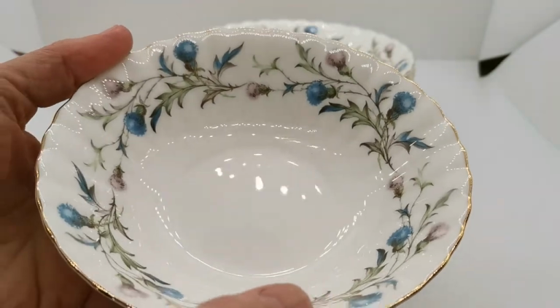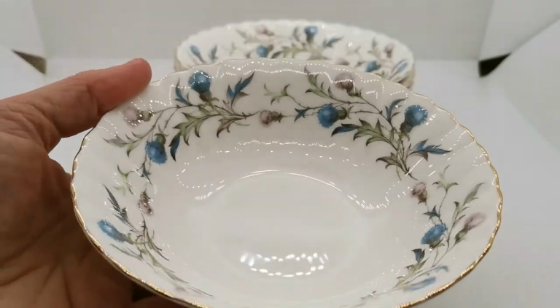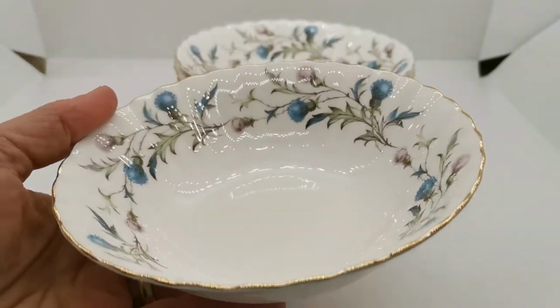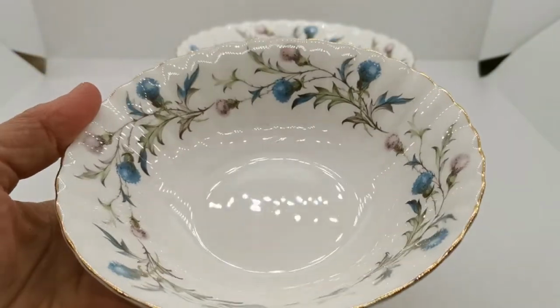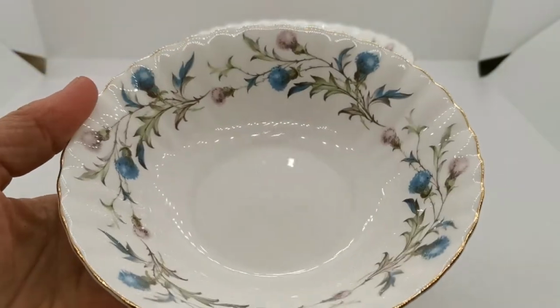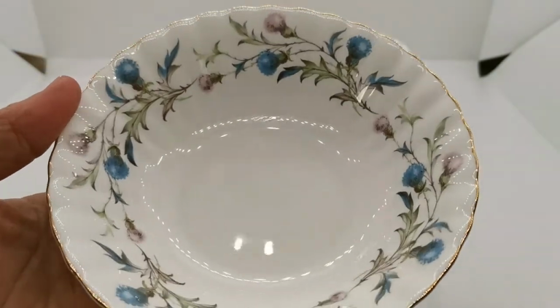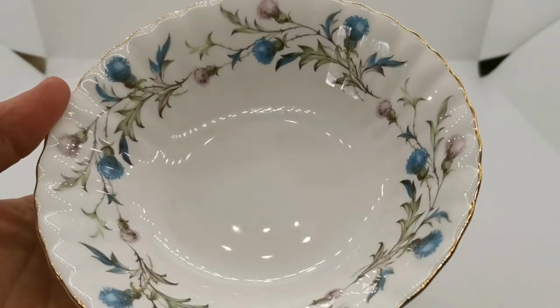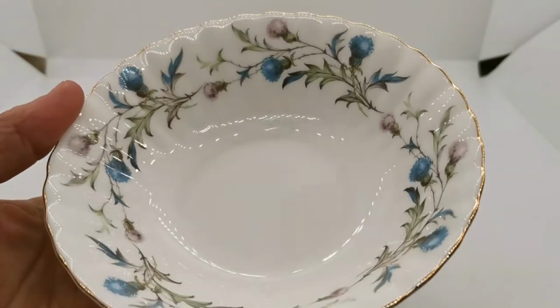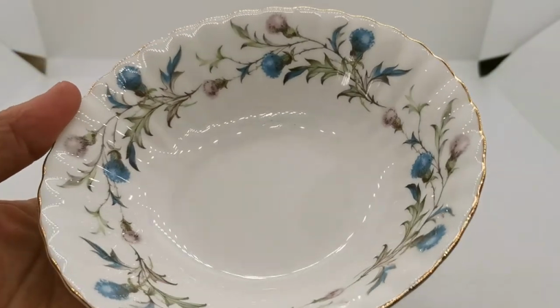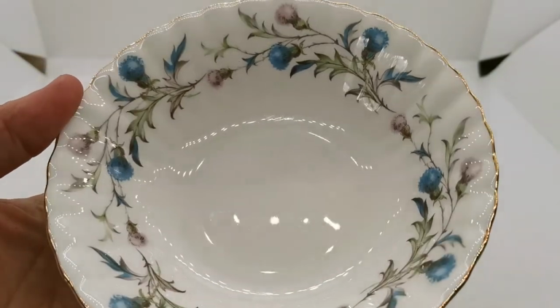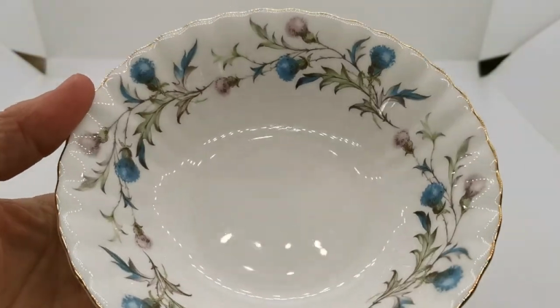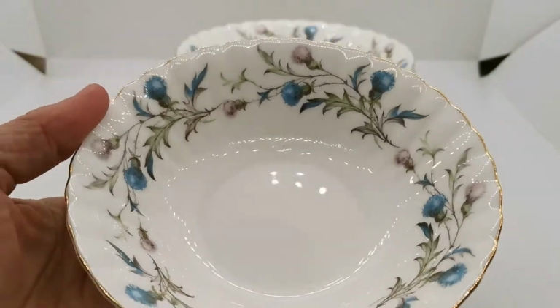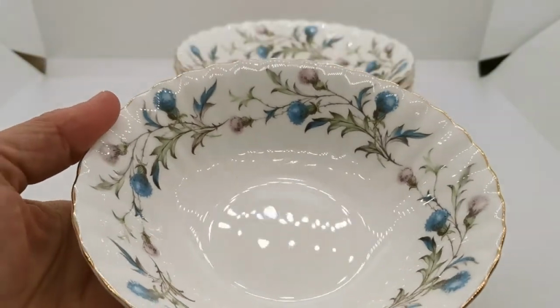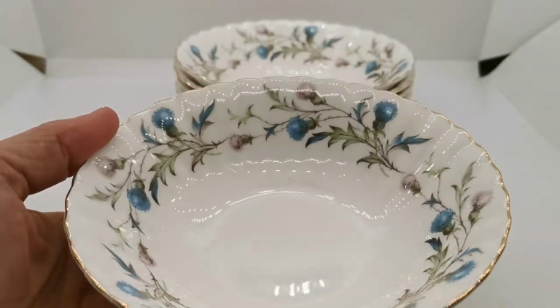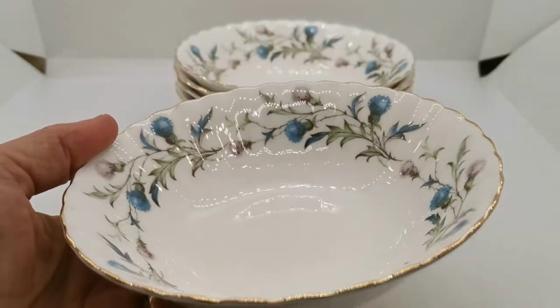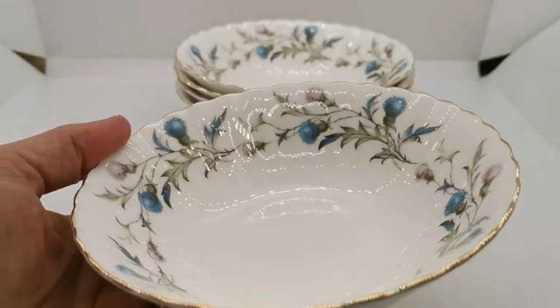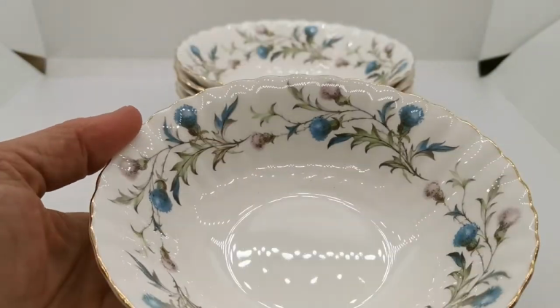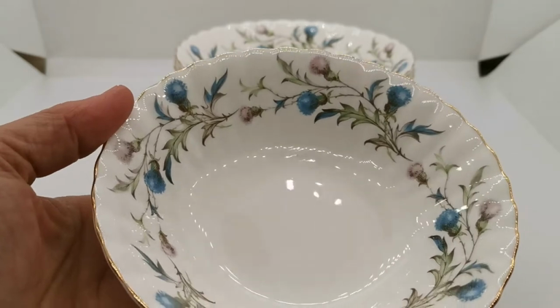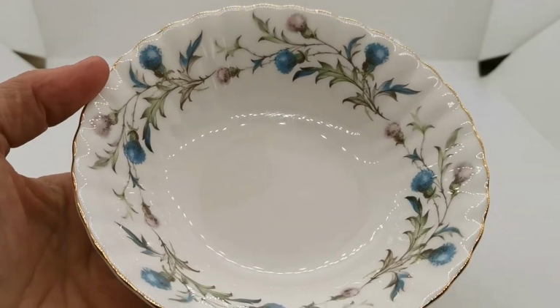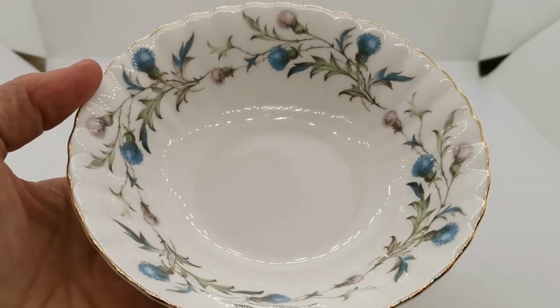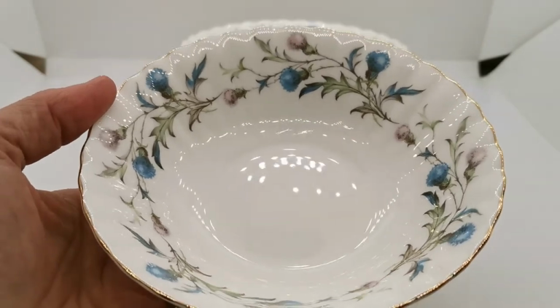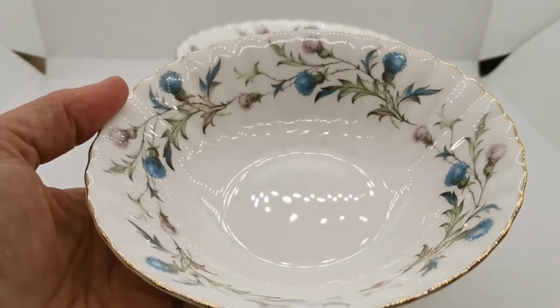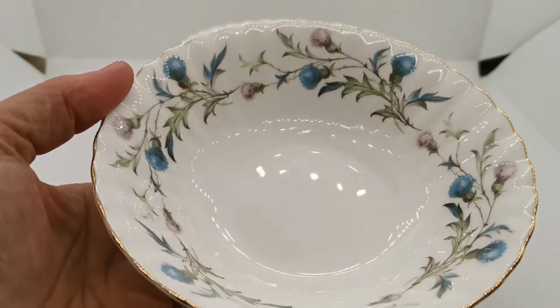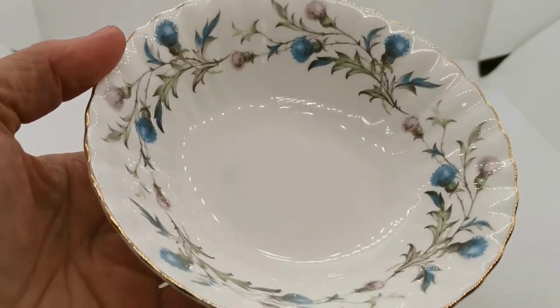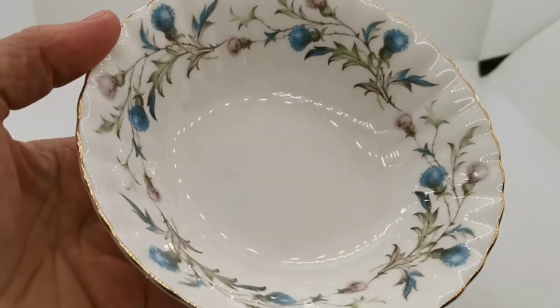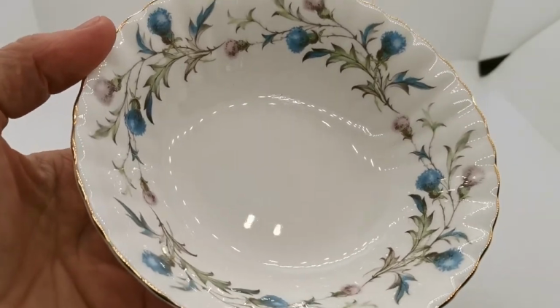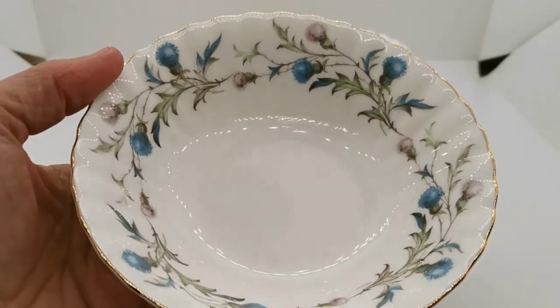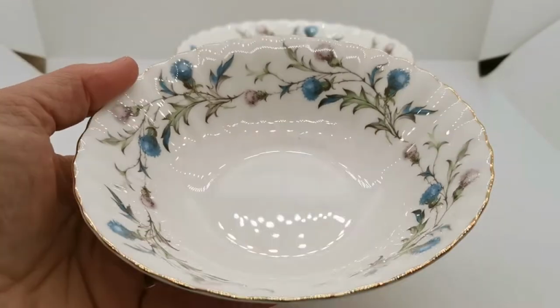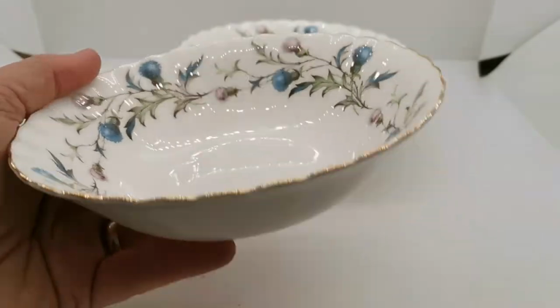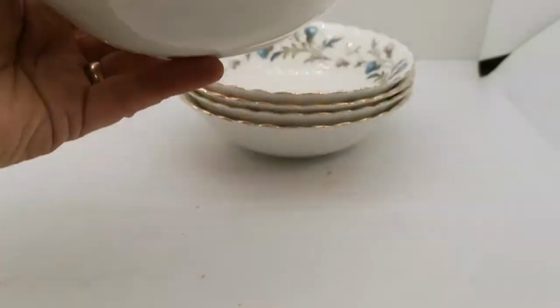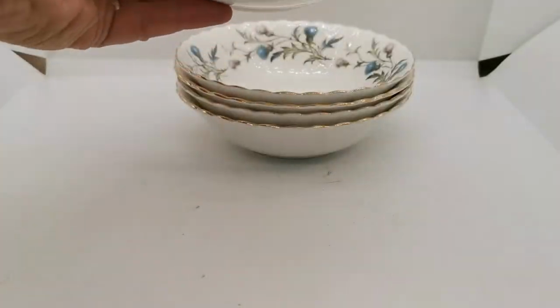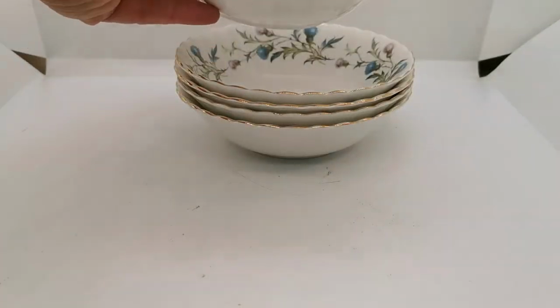They're in remarkable condition — they are very nearly mint. Hardly a scratch on the glaze or a knife mark at all. And just look at the rim.